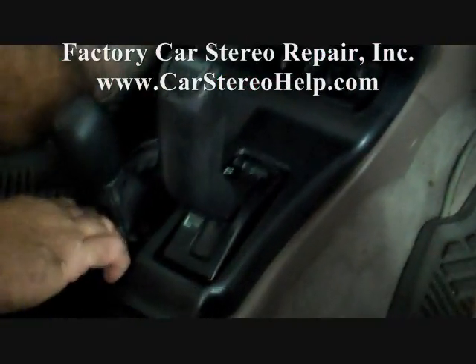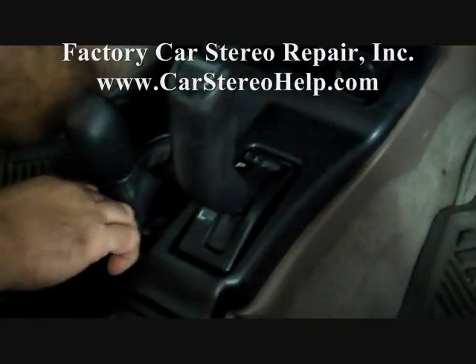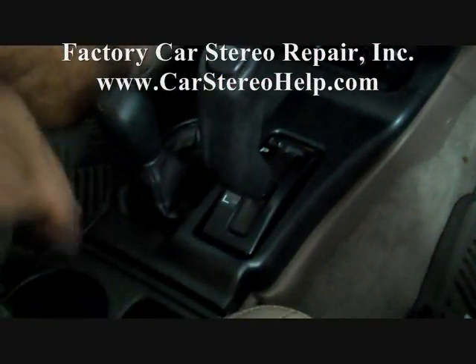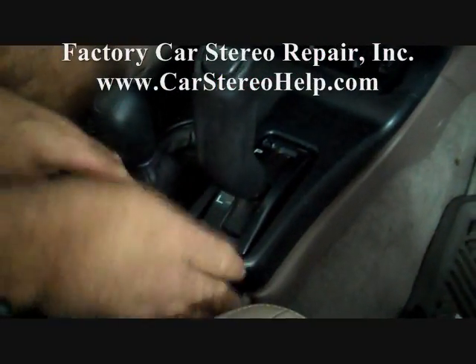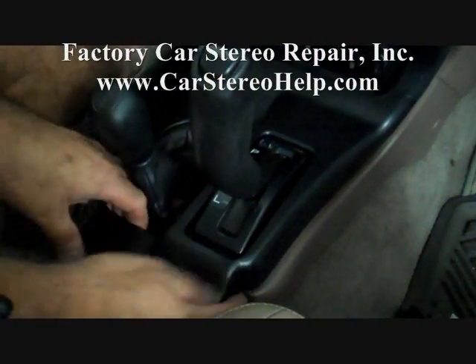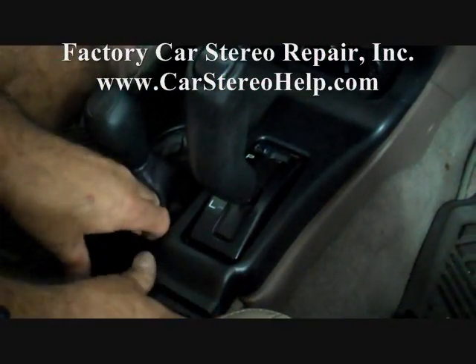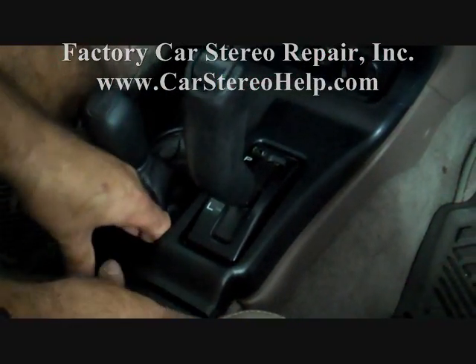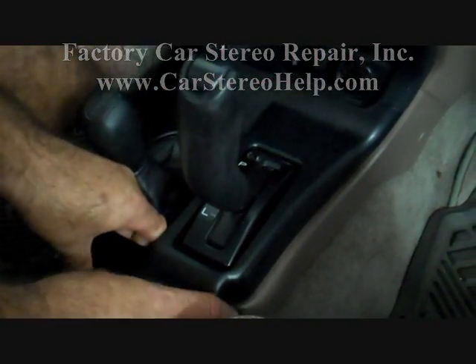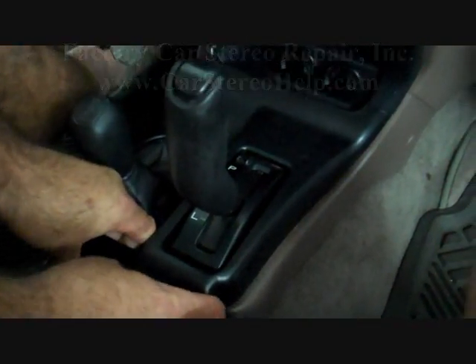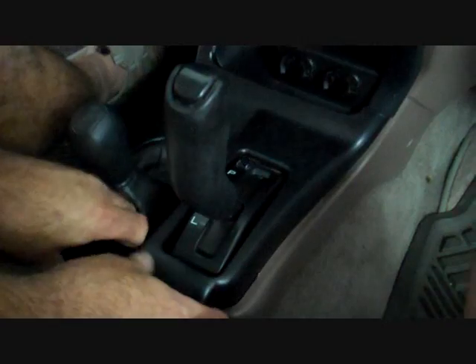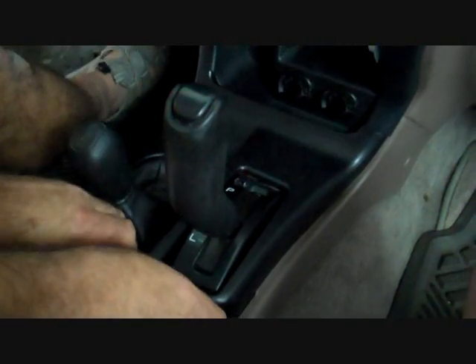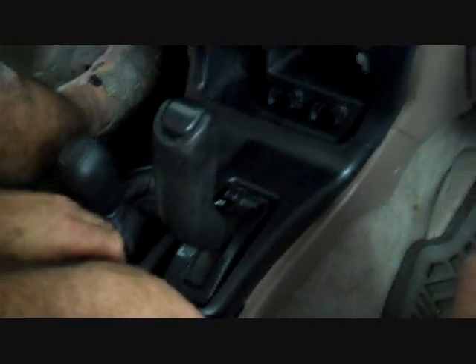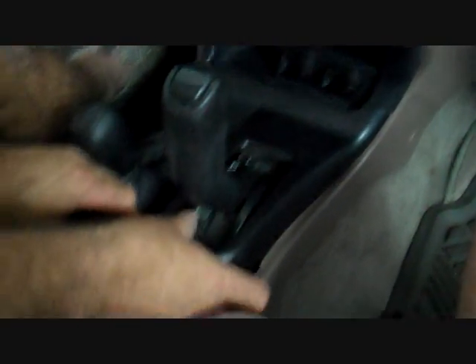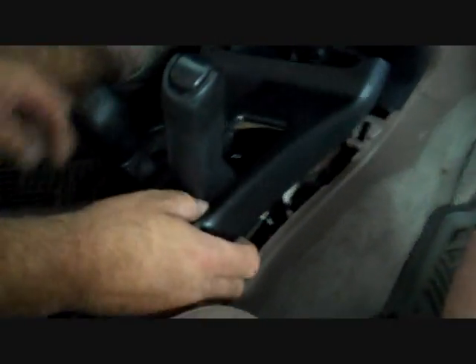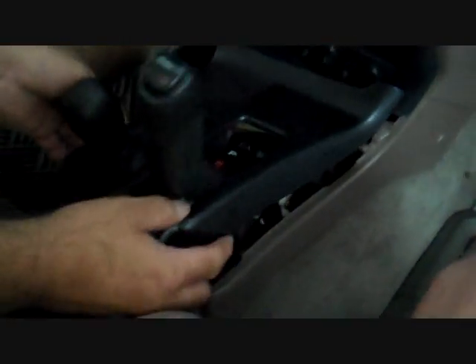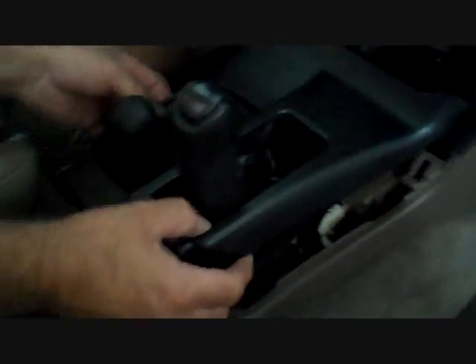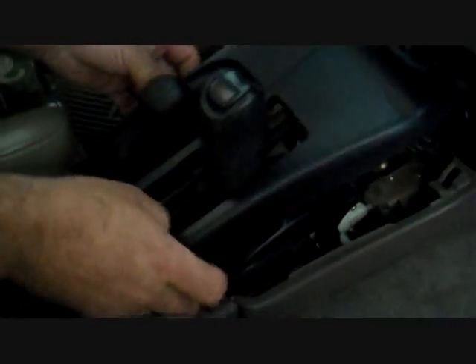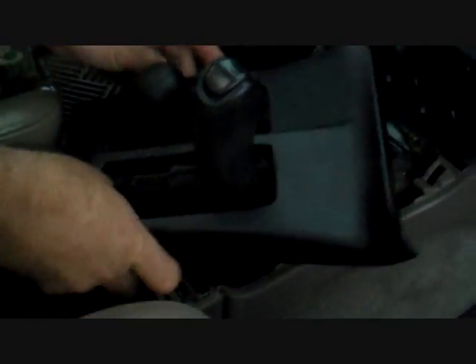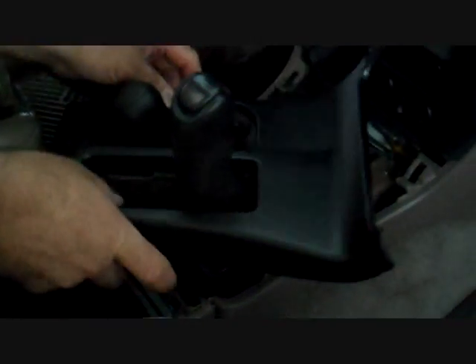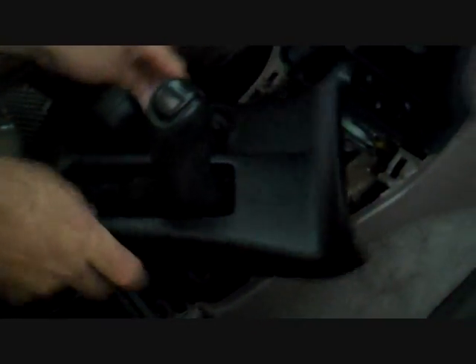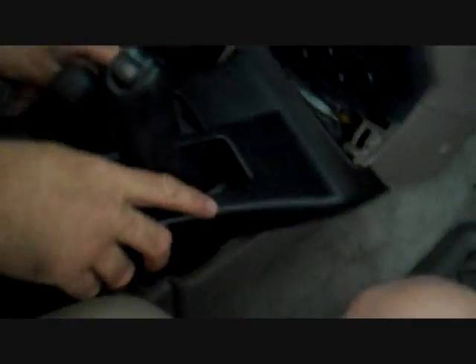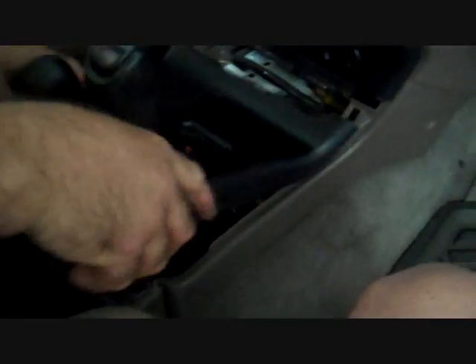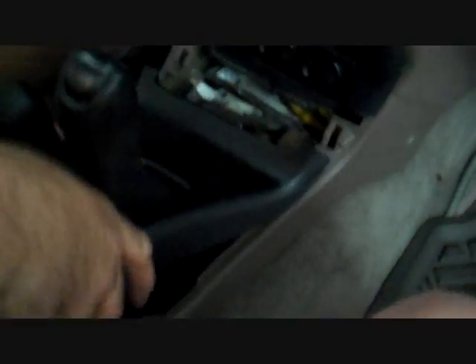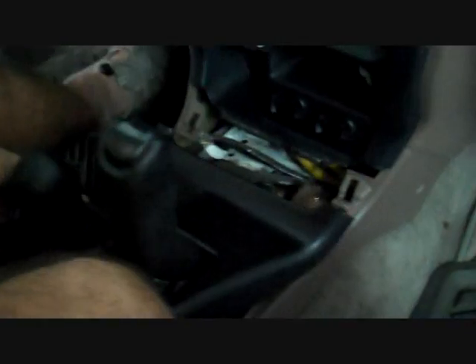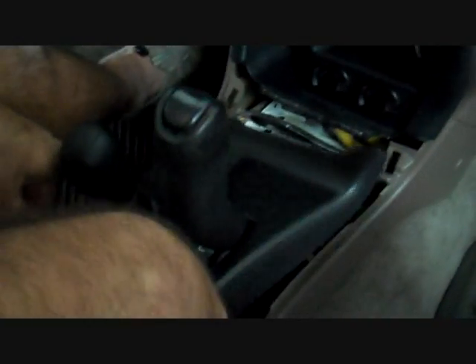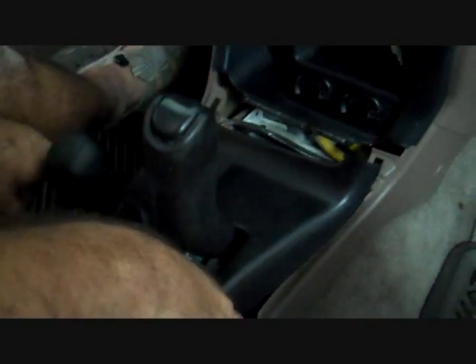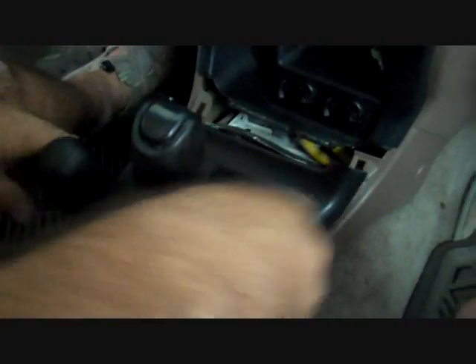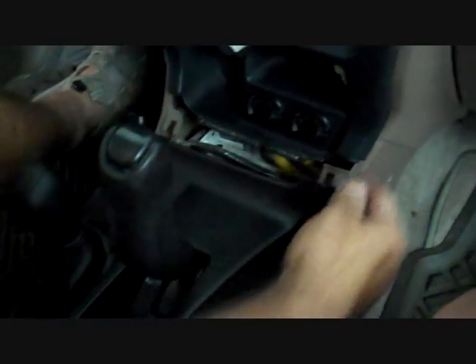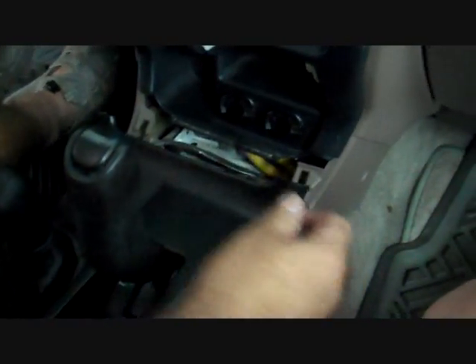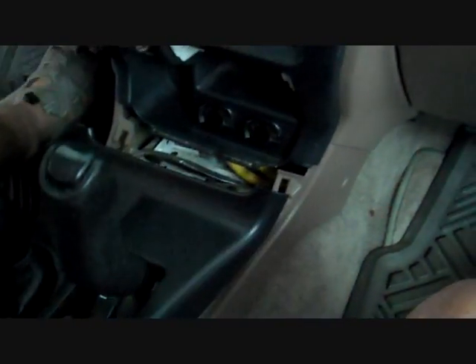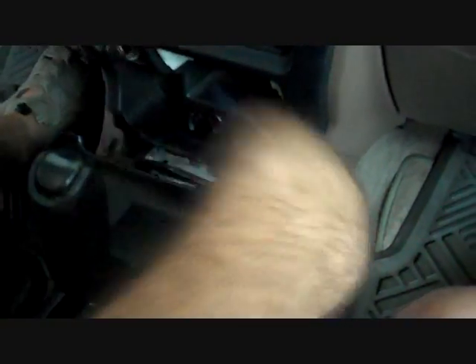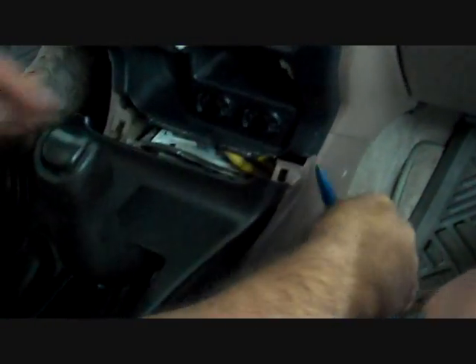We are going to start down here around the center console and with finger pressure pull this panel up that goes around the gear shift, and pull that back from the front panel.